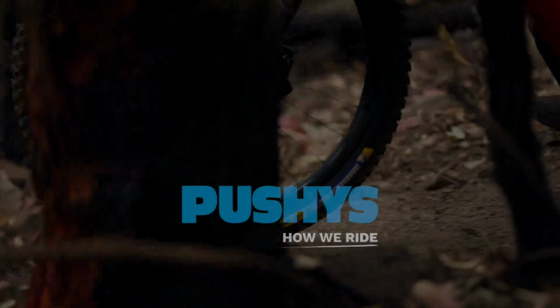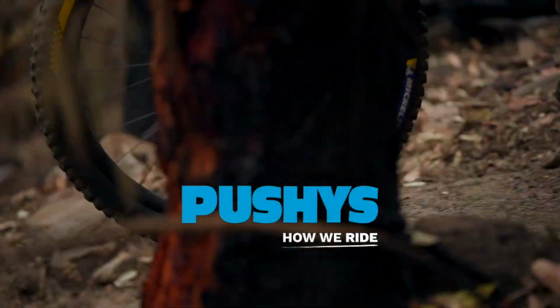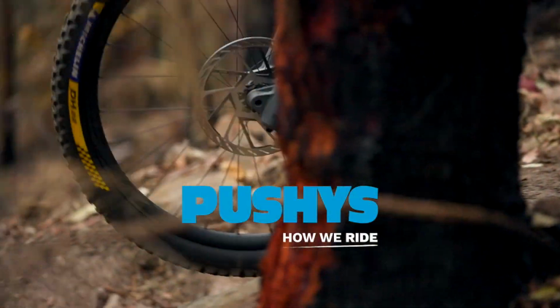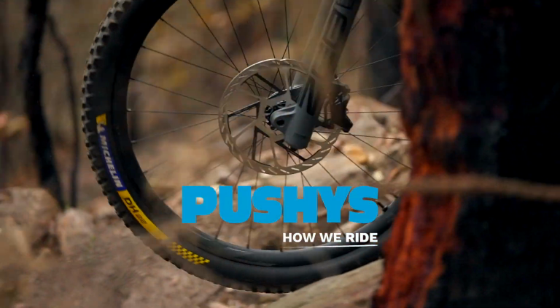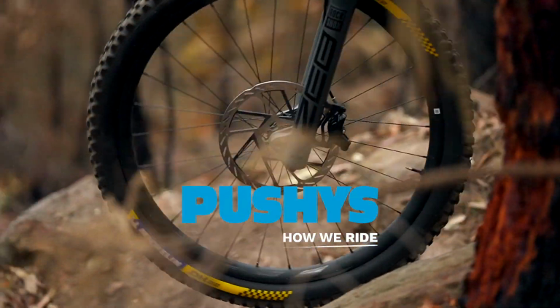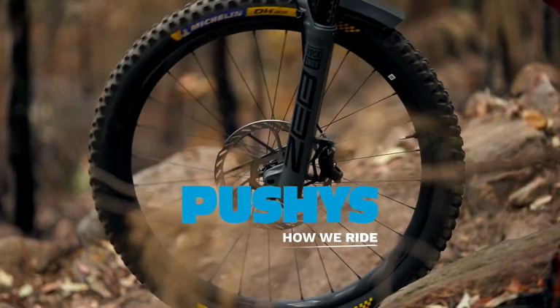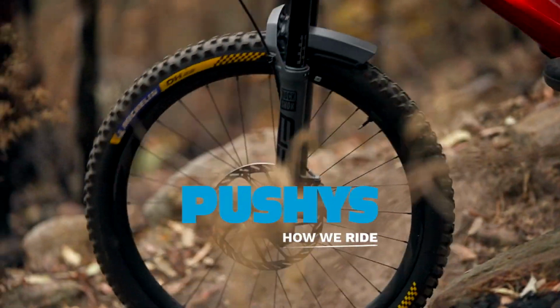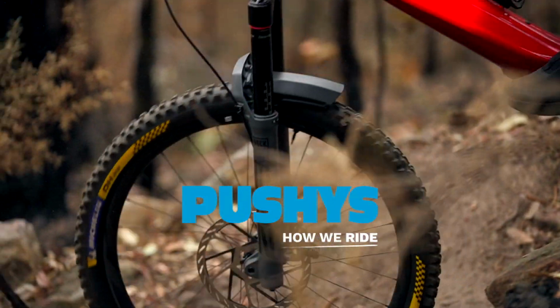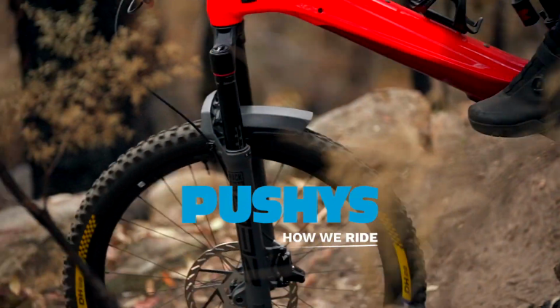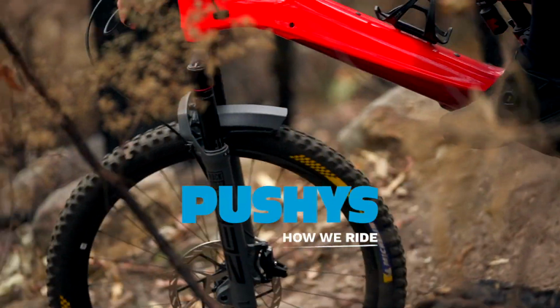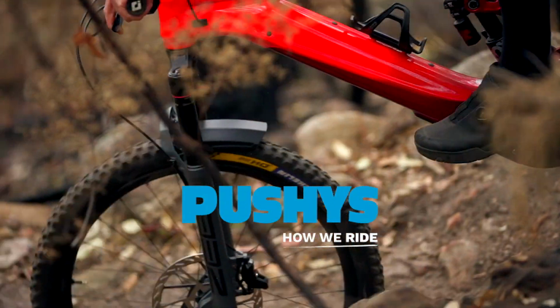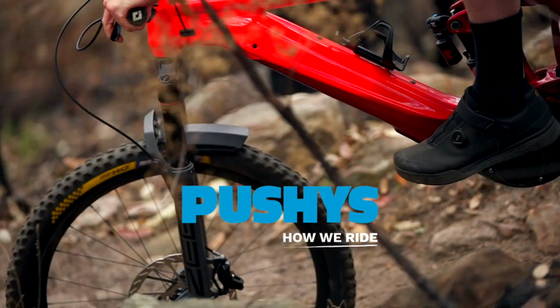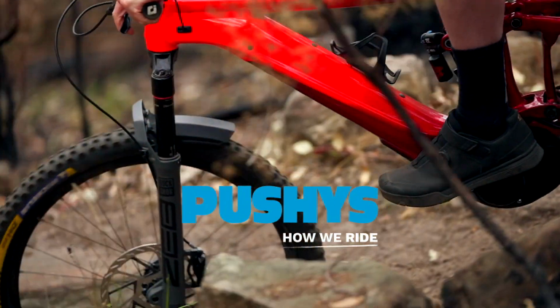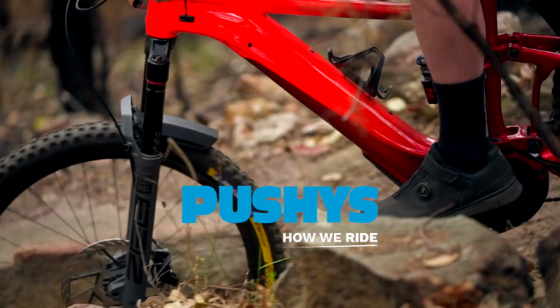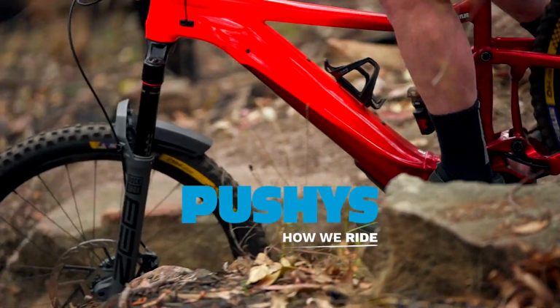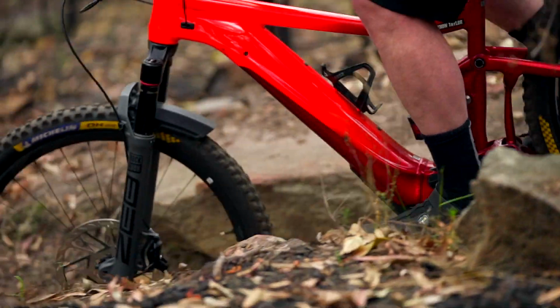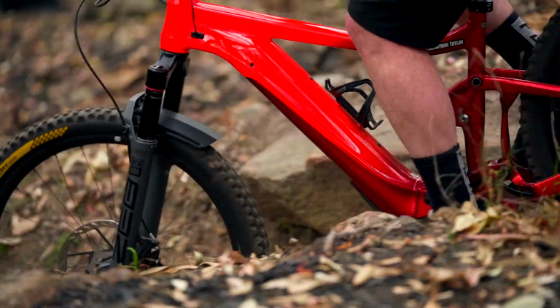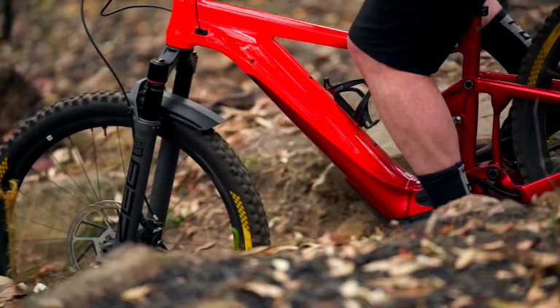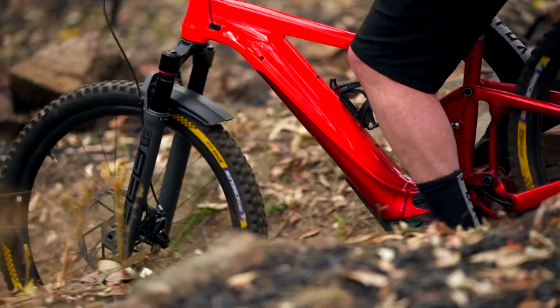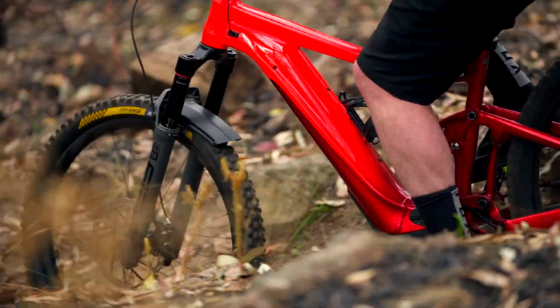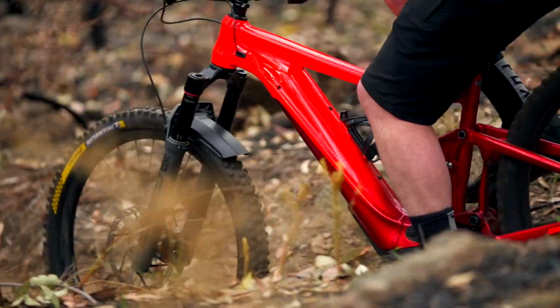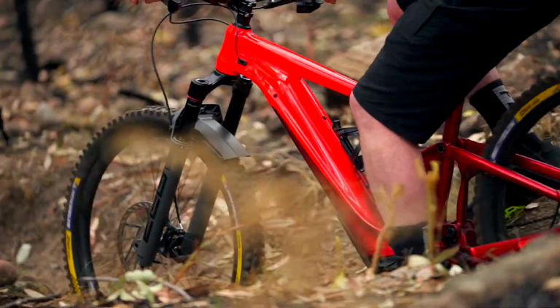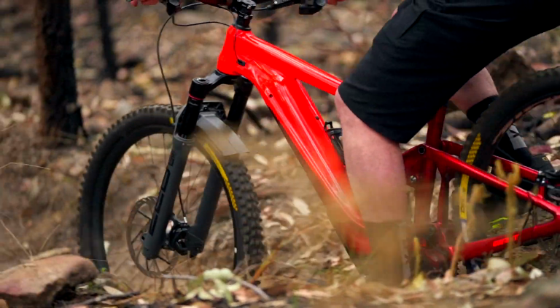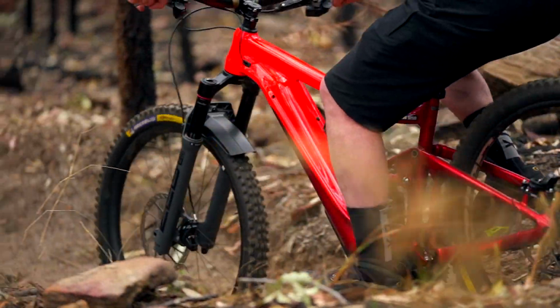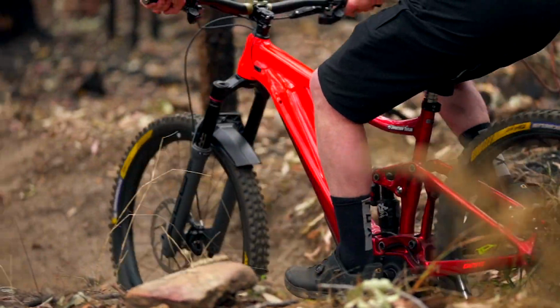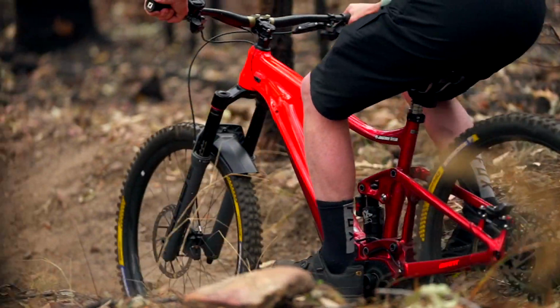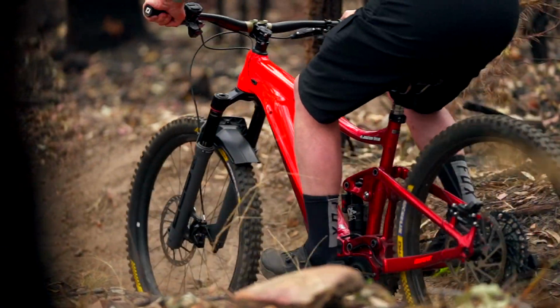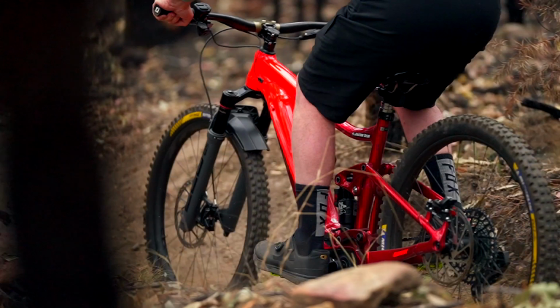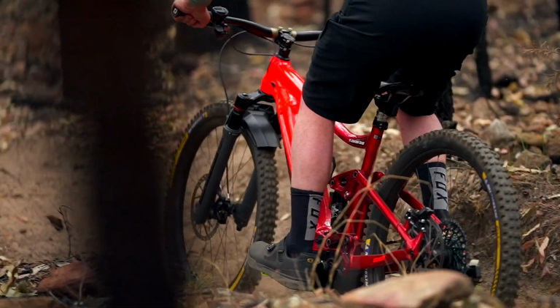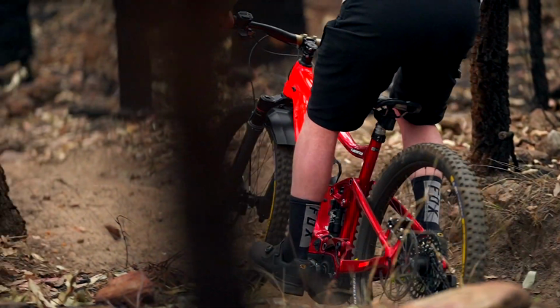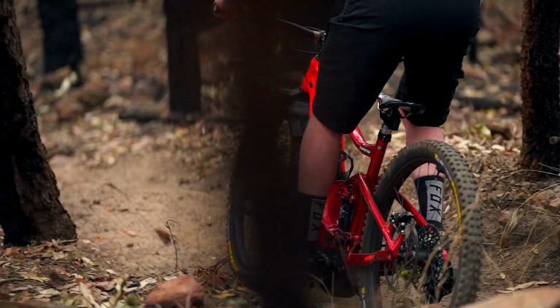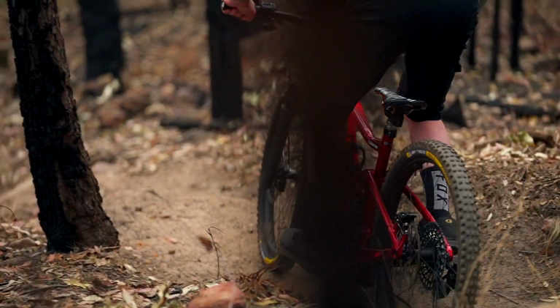SRAM brakes have earned a reputation for being some of the best in class when it comes to performance and value for money. If you've got SRAM brakes on your bike and you've ever wondered if you can get even more performance out of them, the answer is now yes.